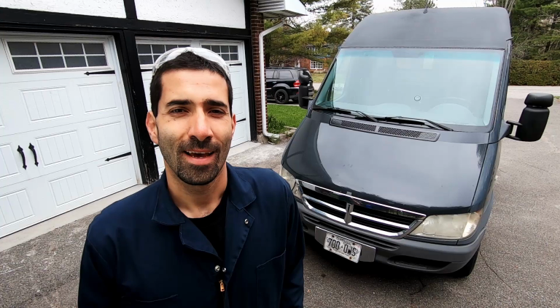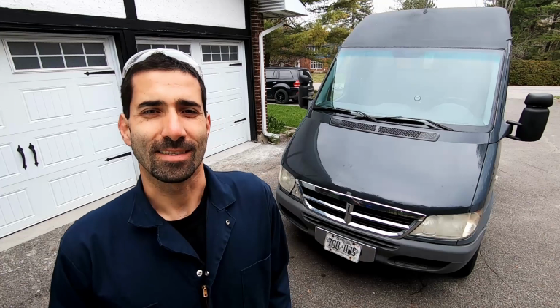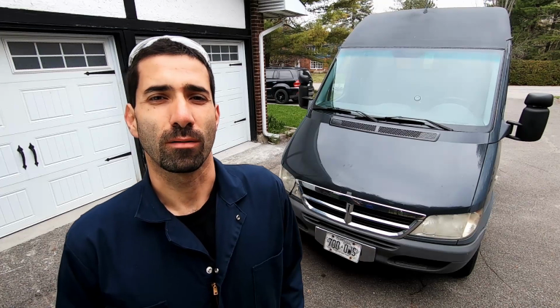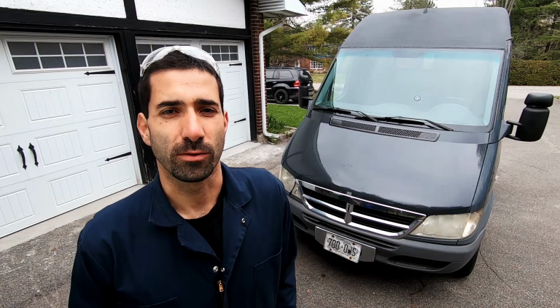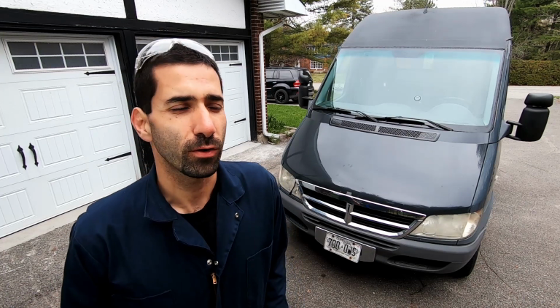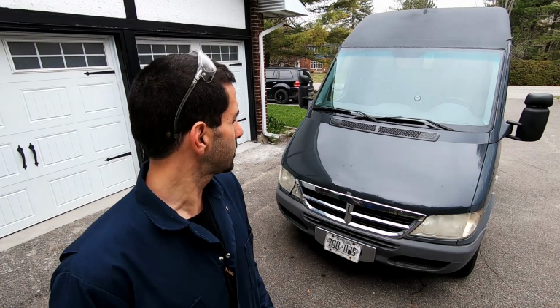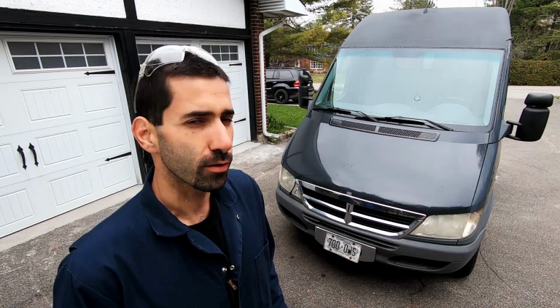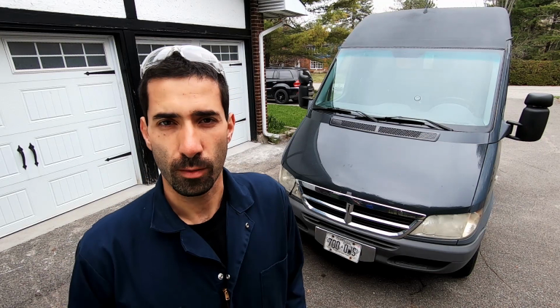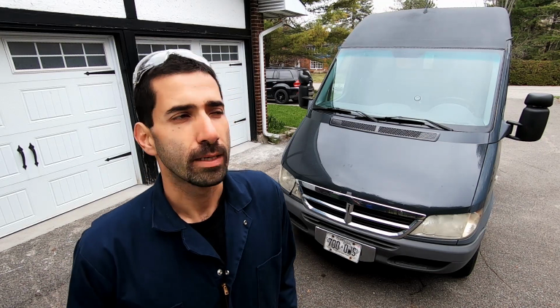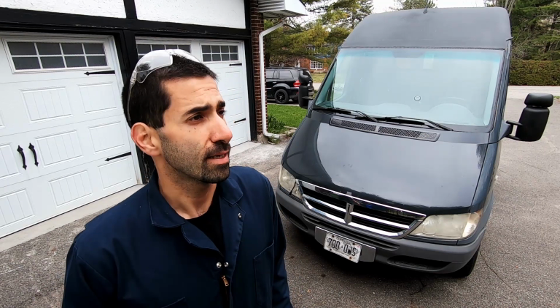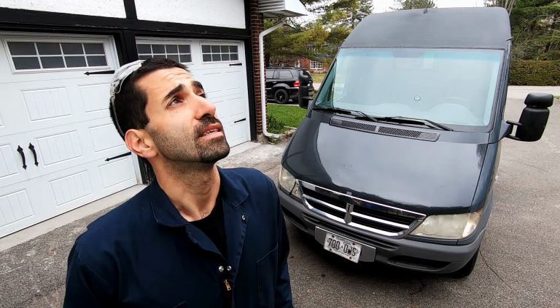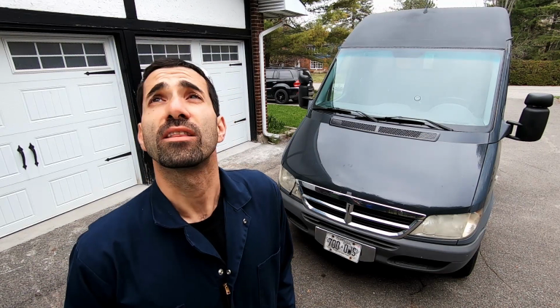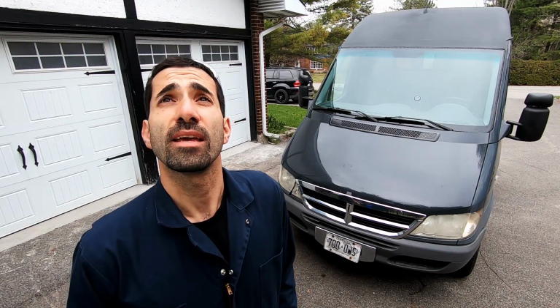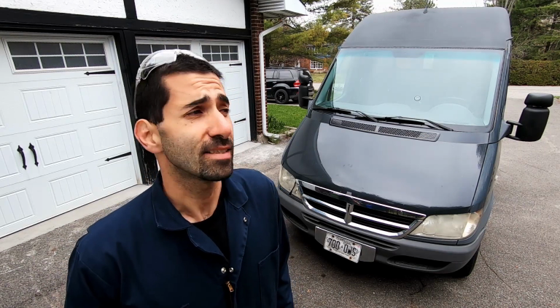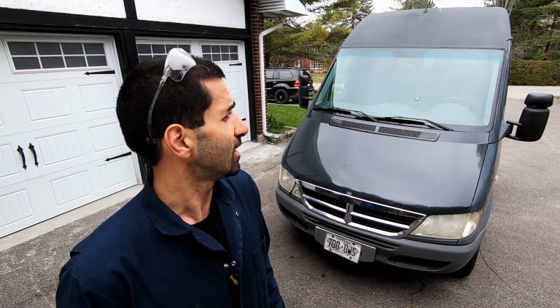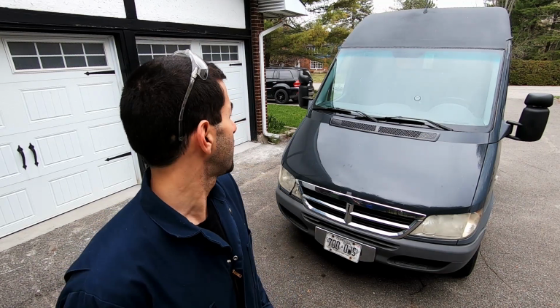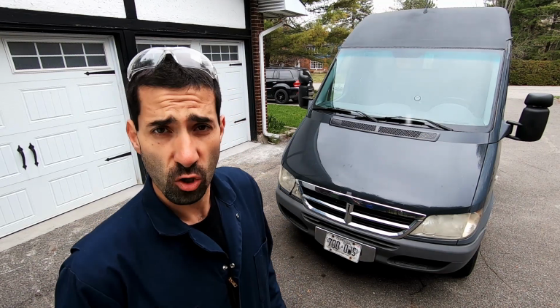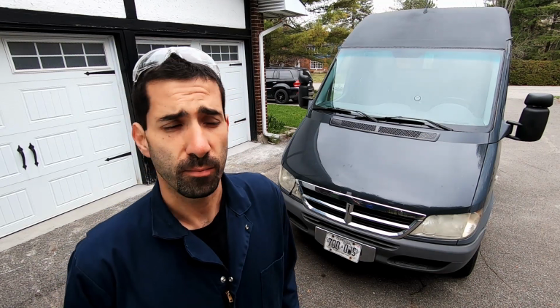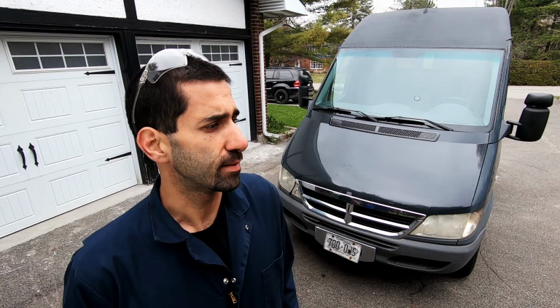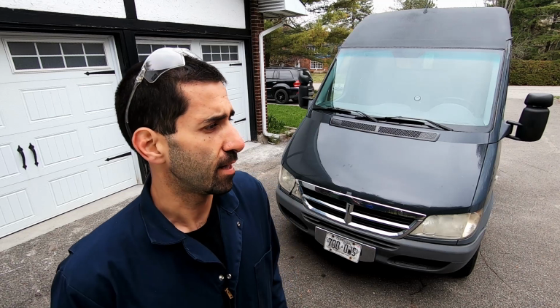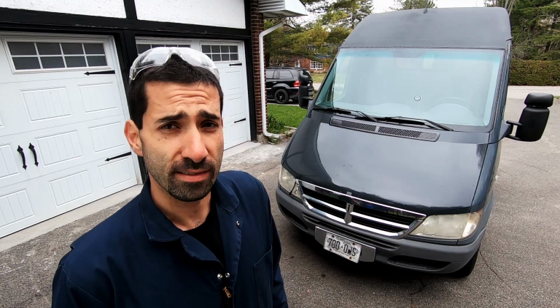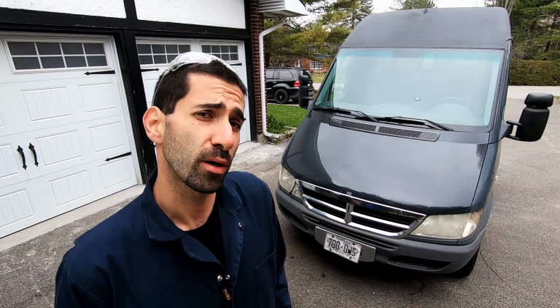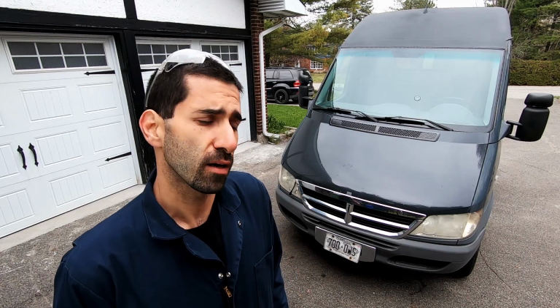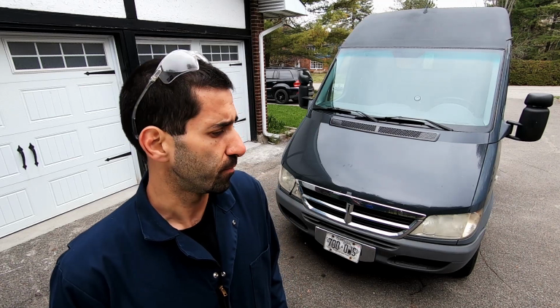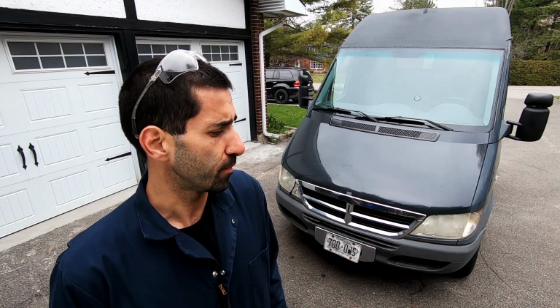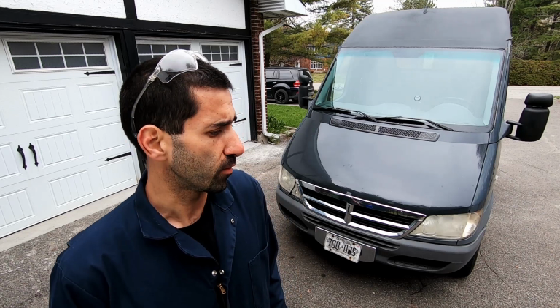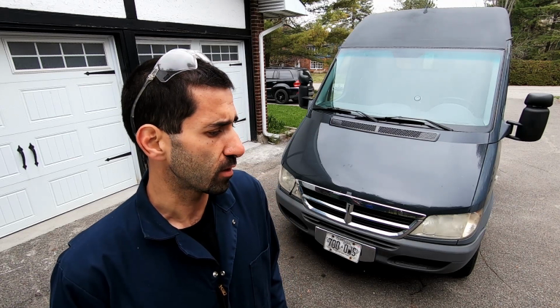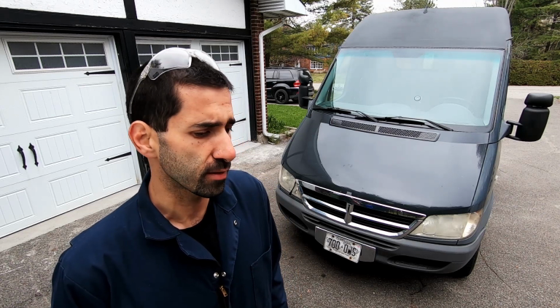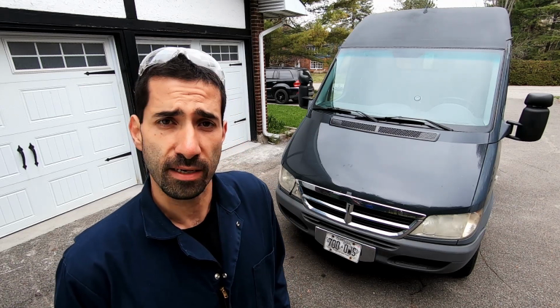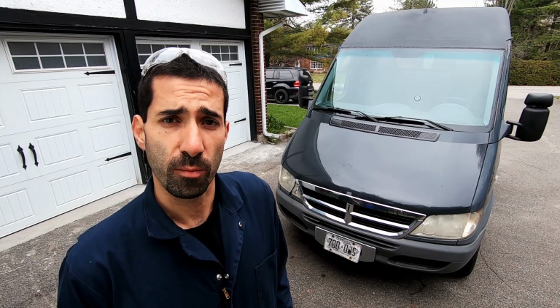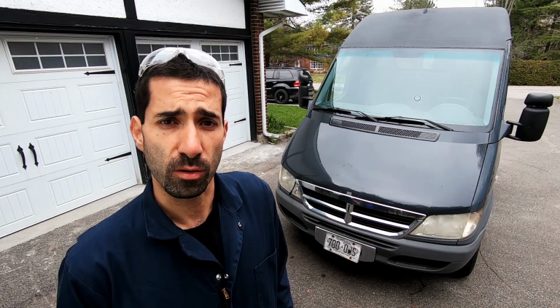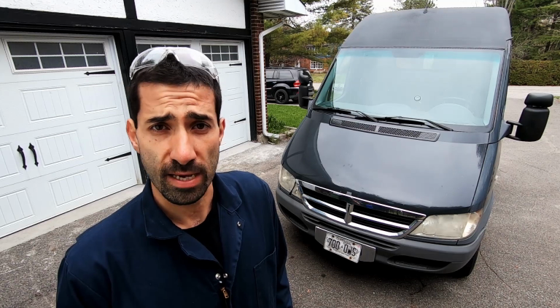Hey guys, welcome to episode 2 of the Sprinter Turbo upgrade. Yes, it is the 8th of May, yes it is in fact snowing, but I'm really excited about working on this vehicle because I finally got my turbo back from TurboParts Canada.